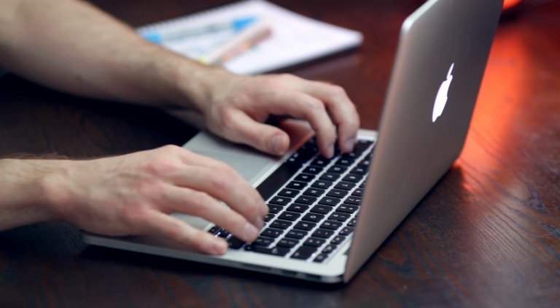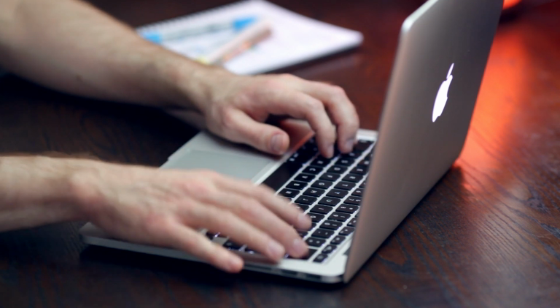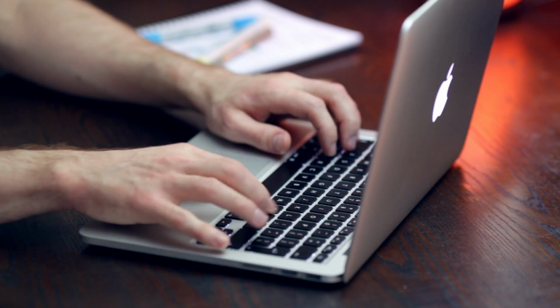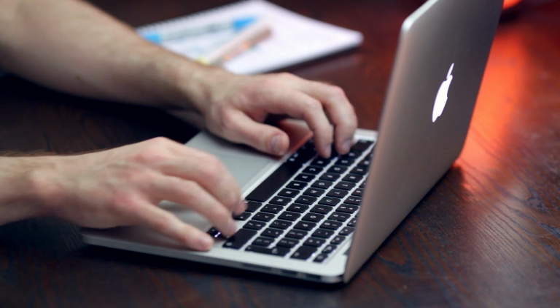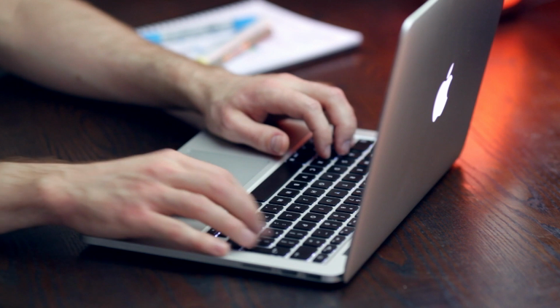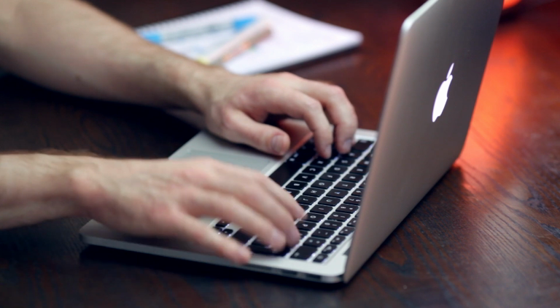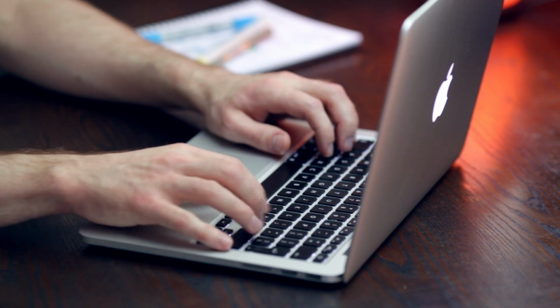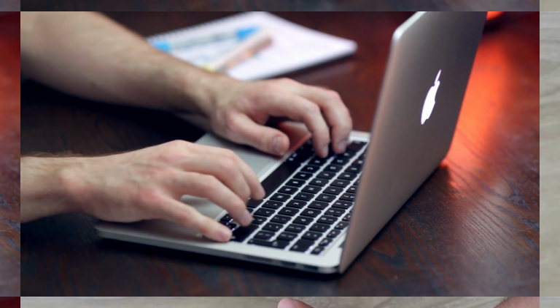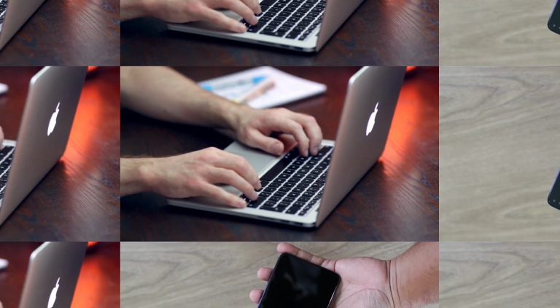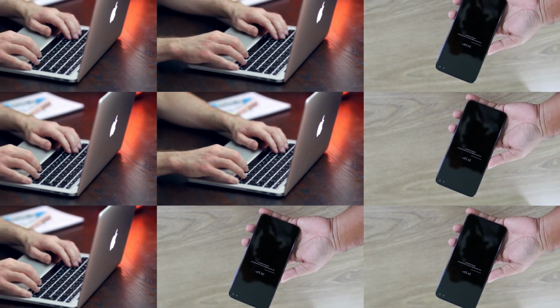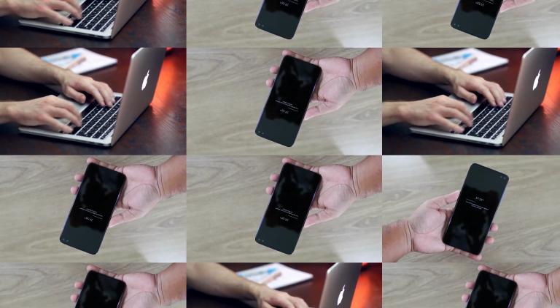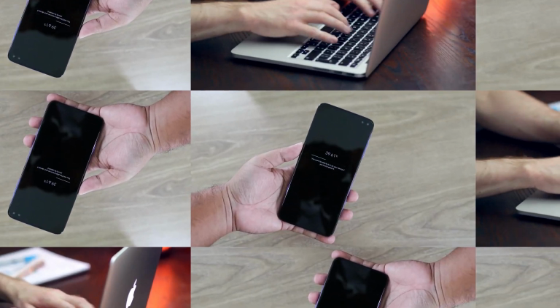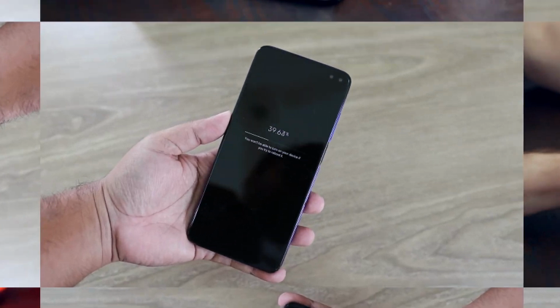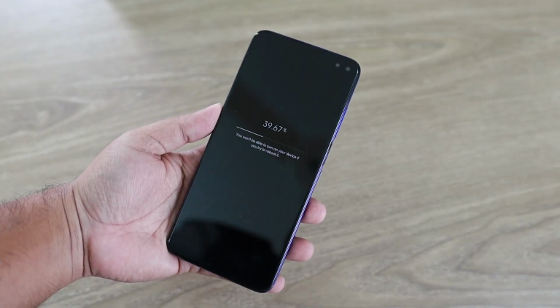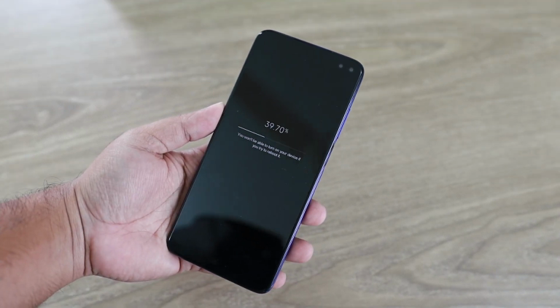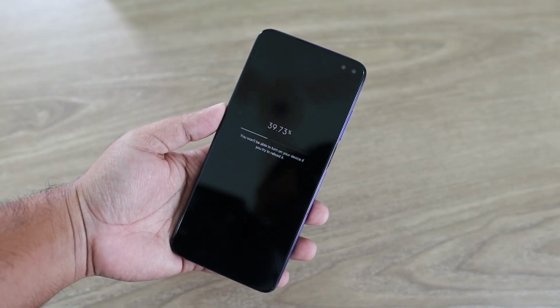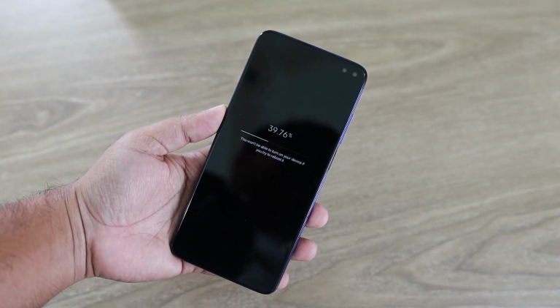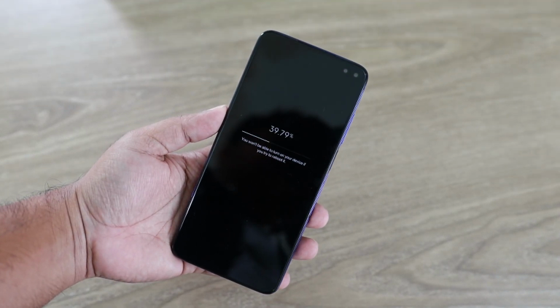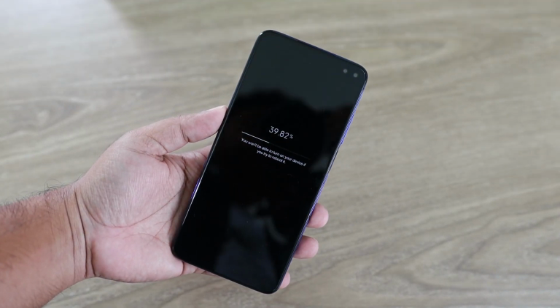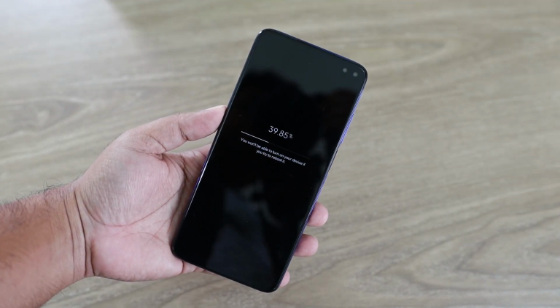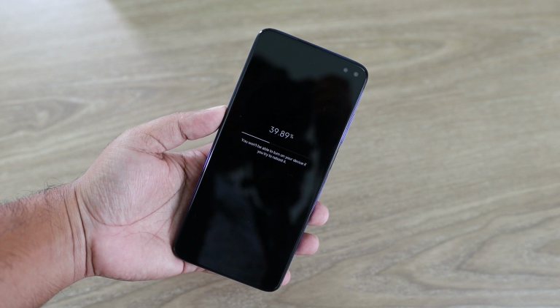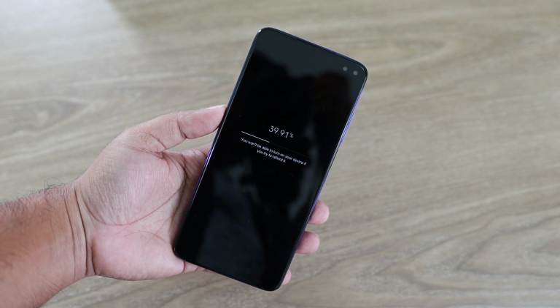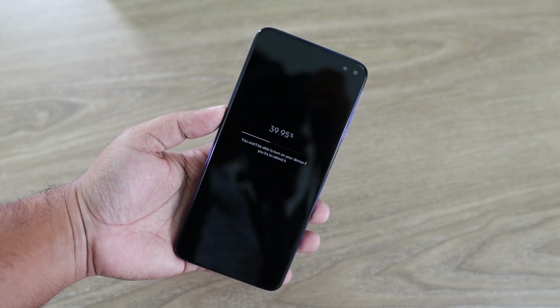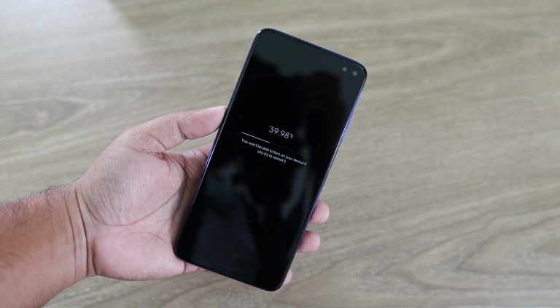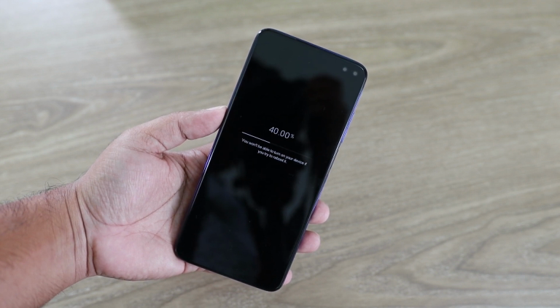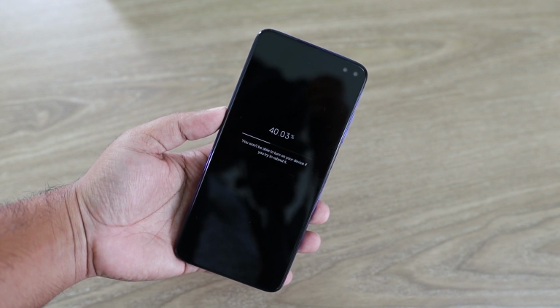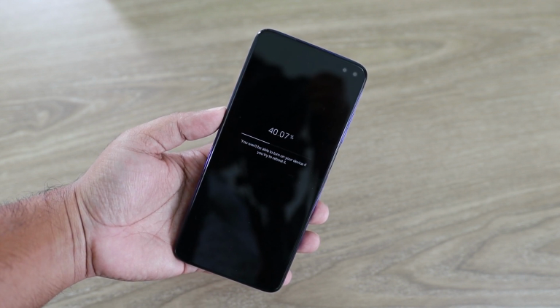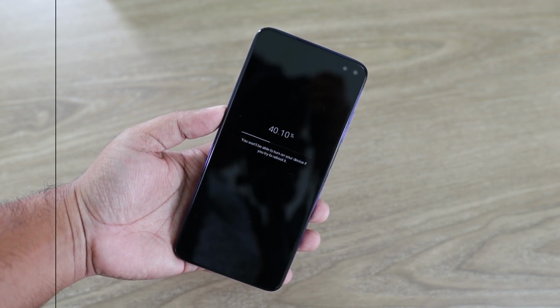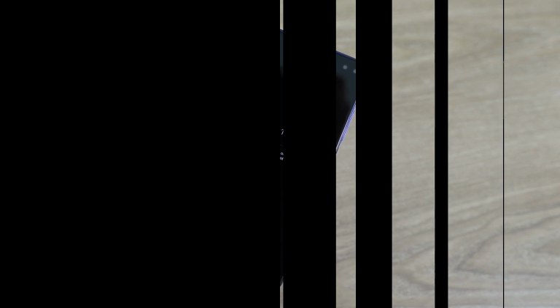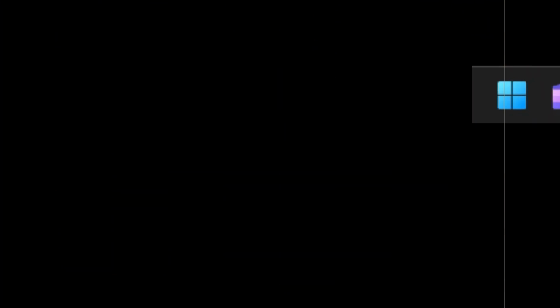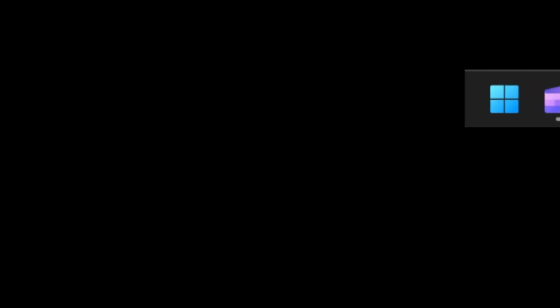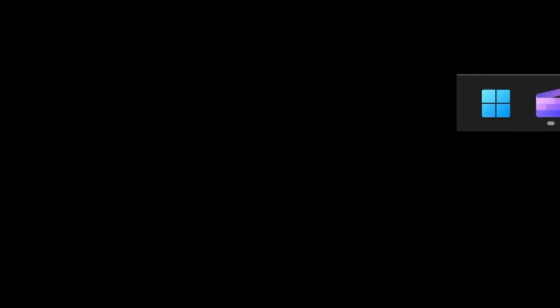The first and most powerful trick in the troubleshooting playbook is the restart. While it may sound overly simple, a proper reboot does much more than just turning a device off and on.